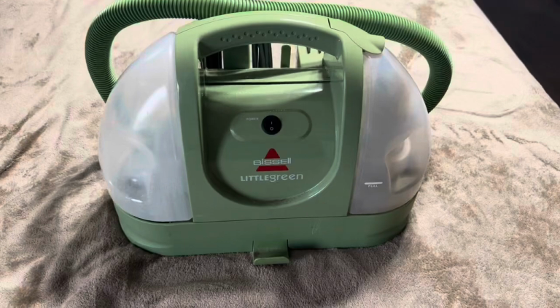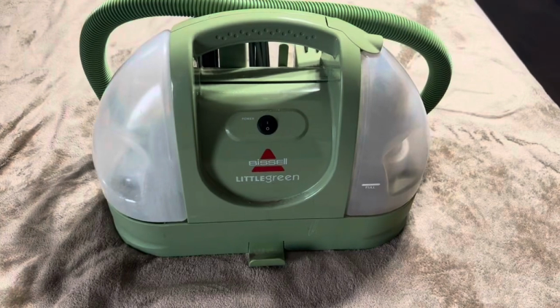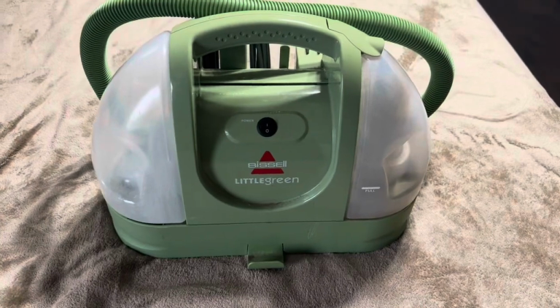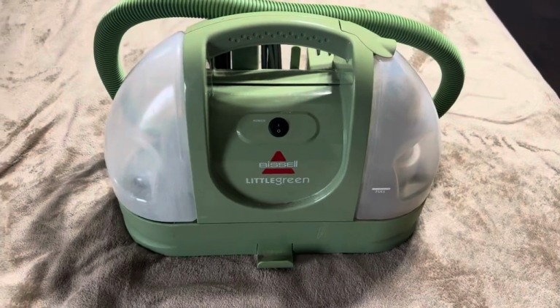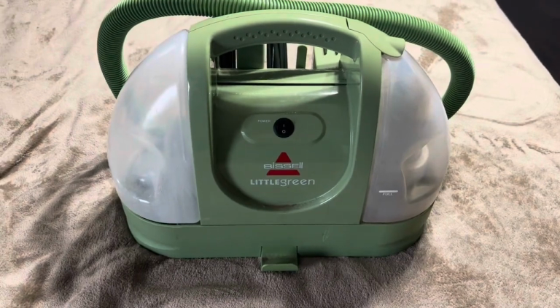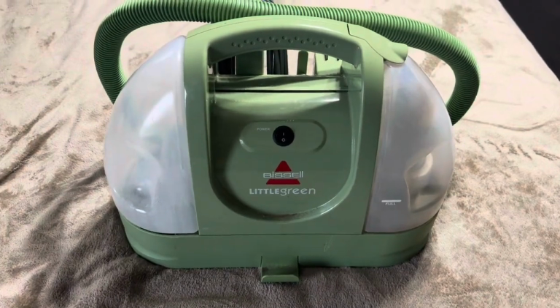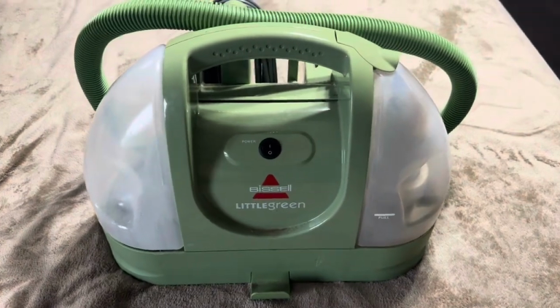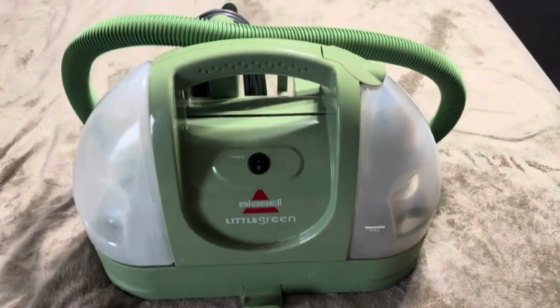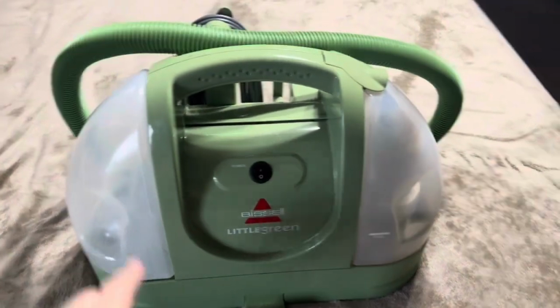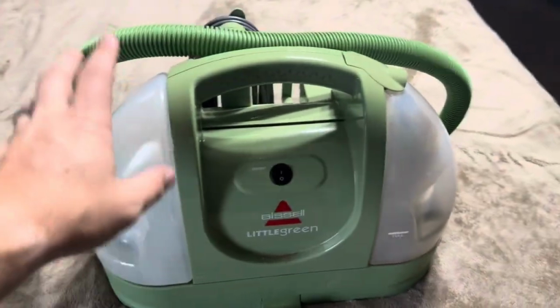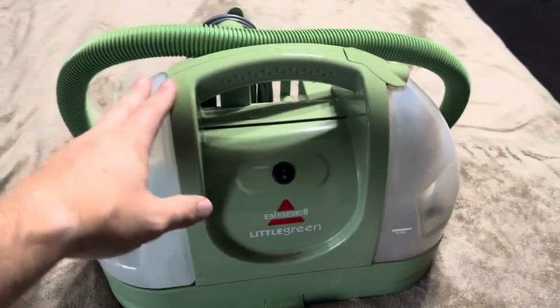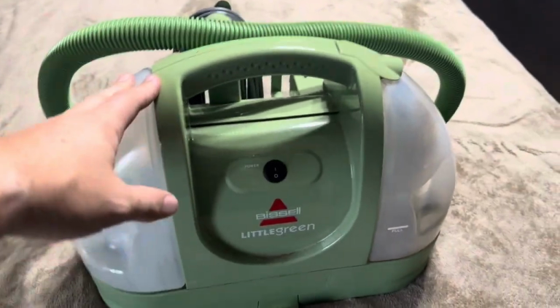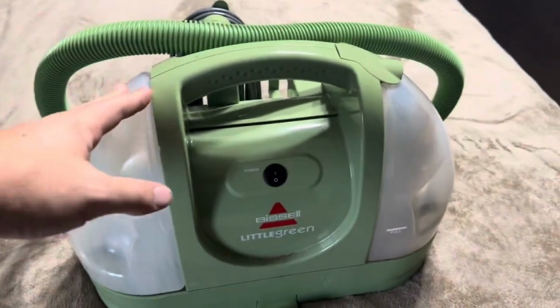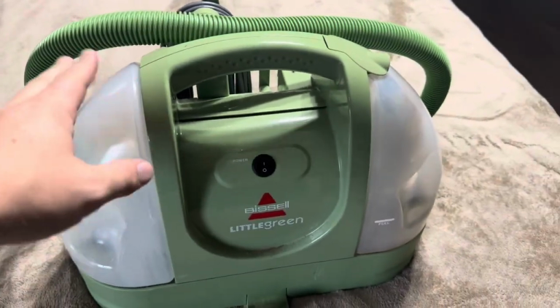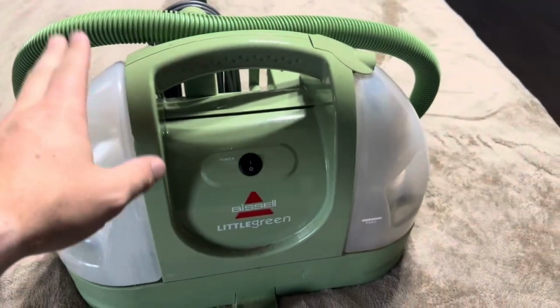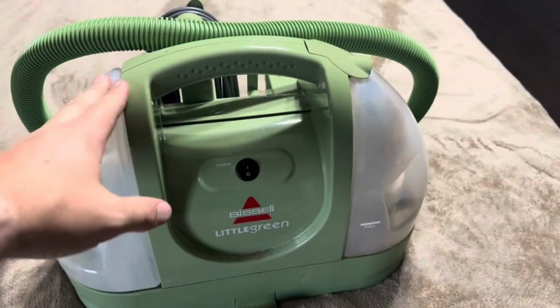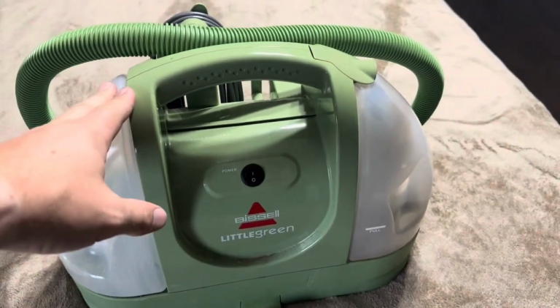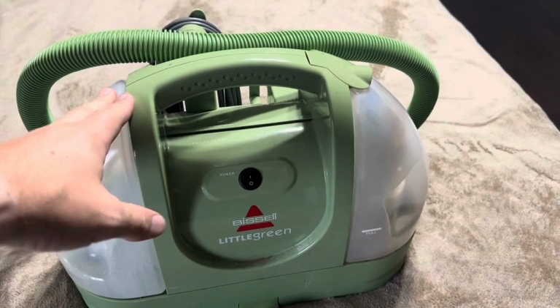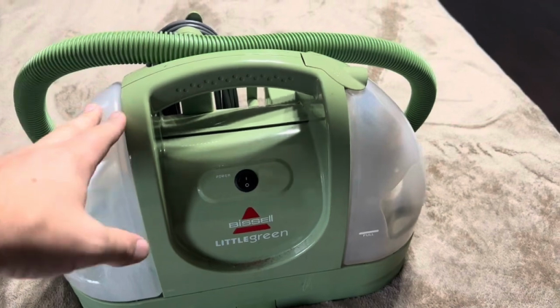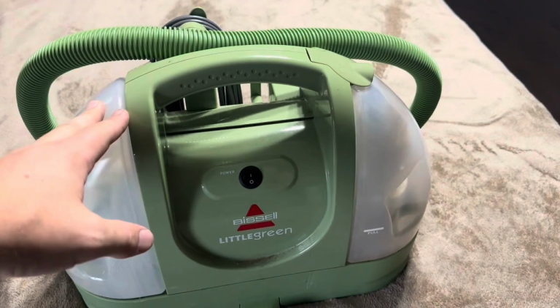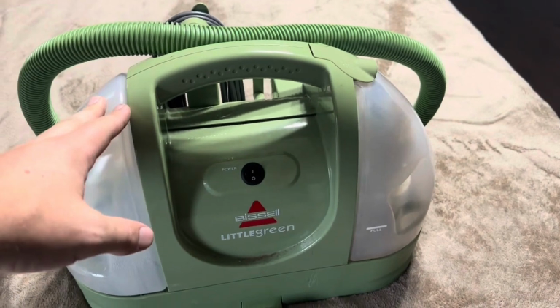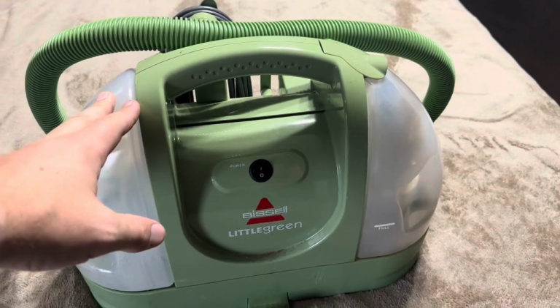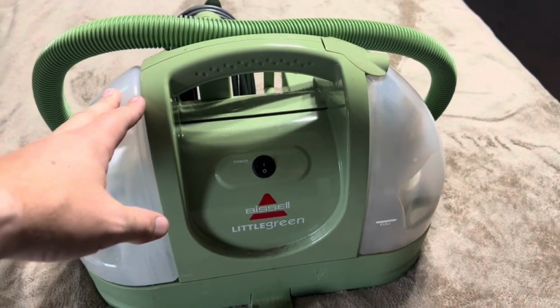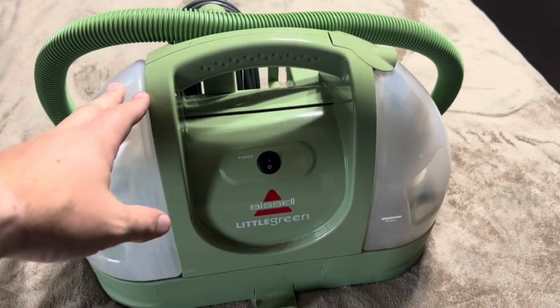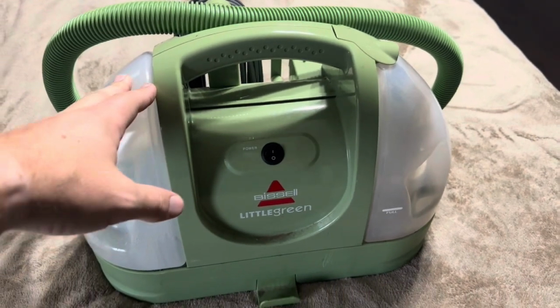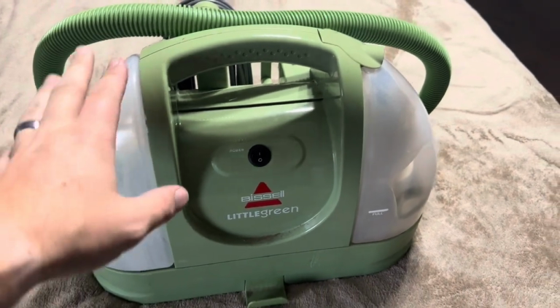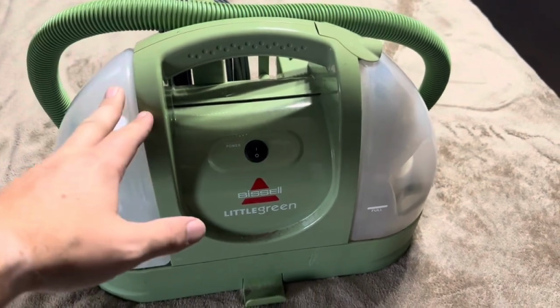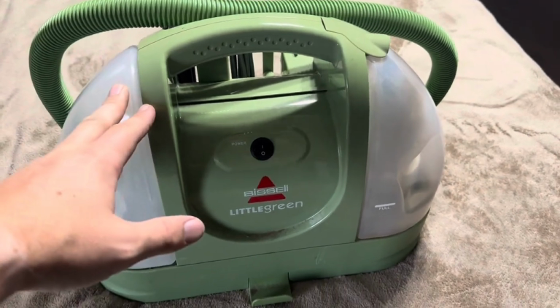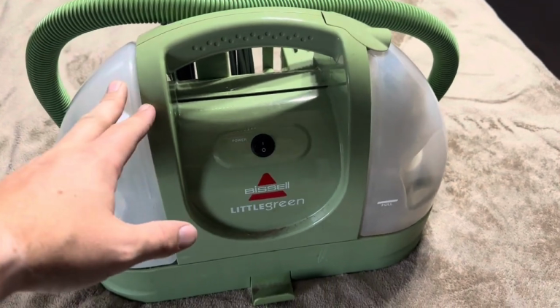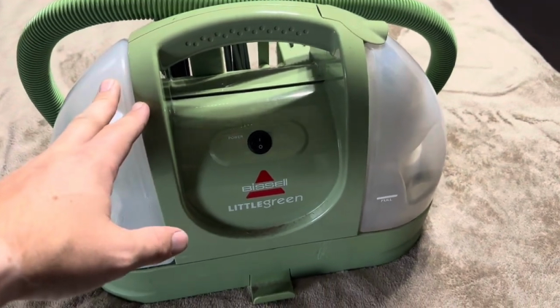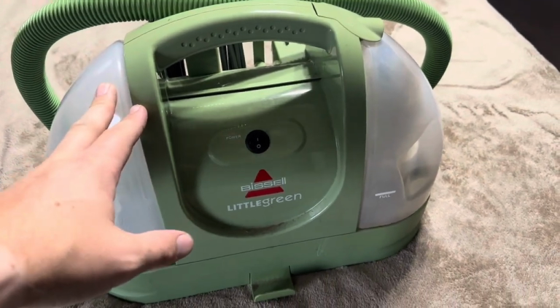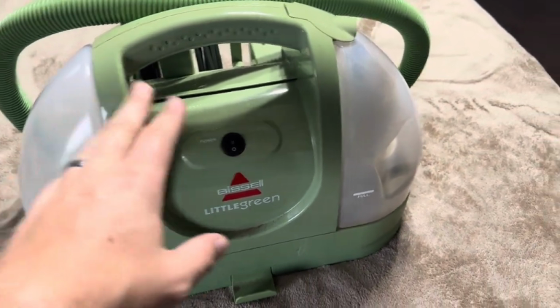Today I'm going to be reviewing our Bissell Little Green Machine. We've had this one for about a year and a half, maybe two years now, and I just wanted to briefly show you exactly how it works.